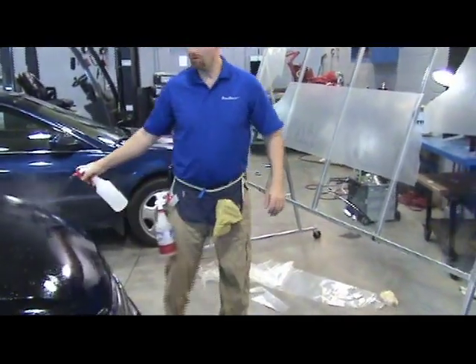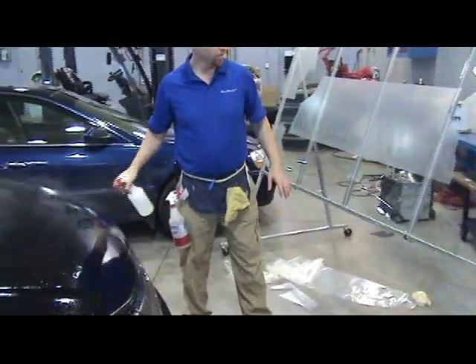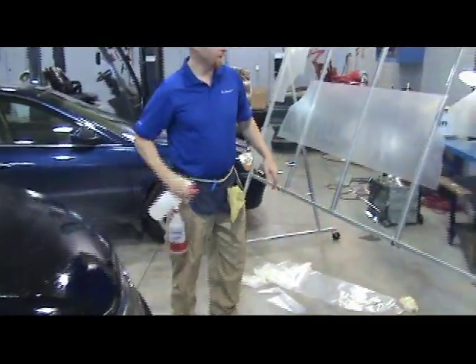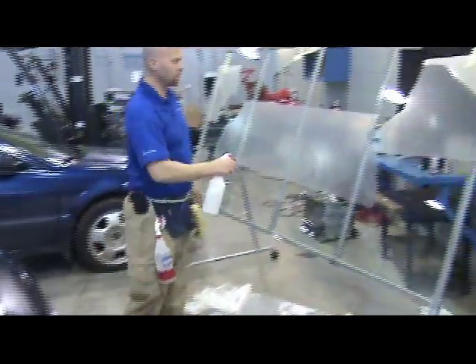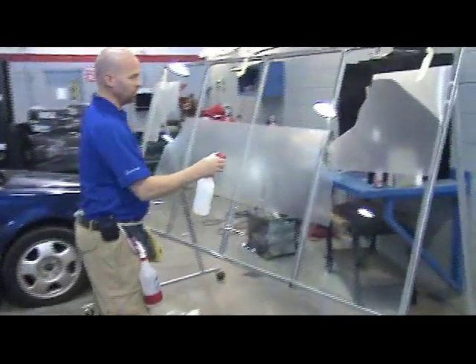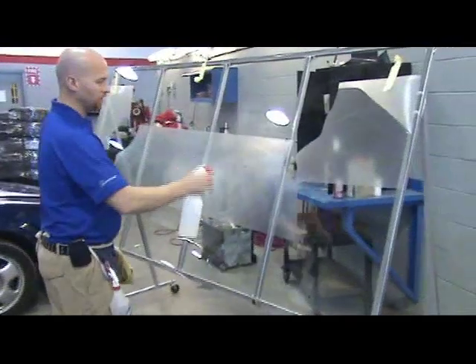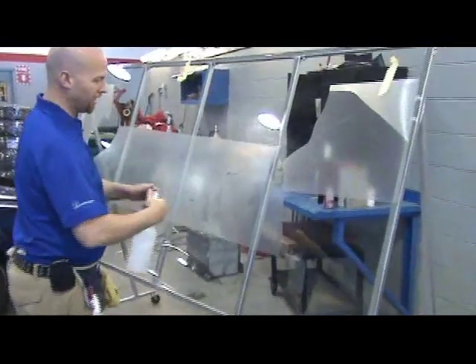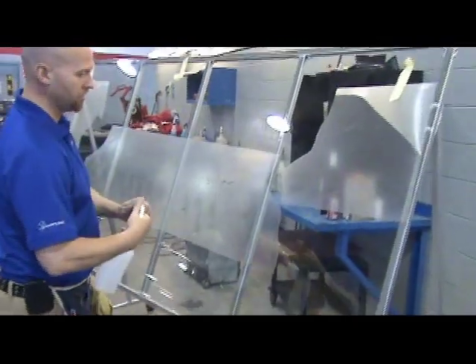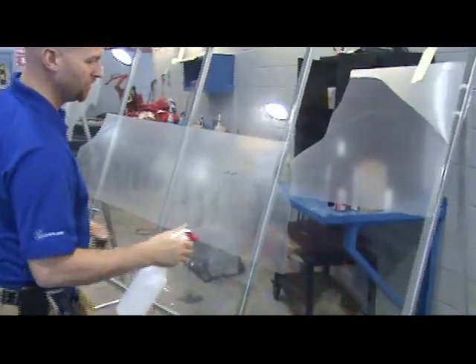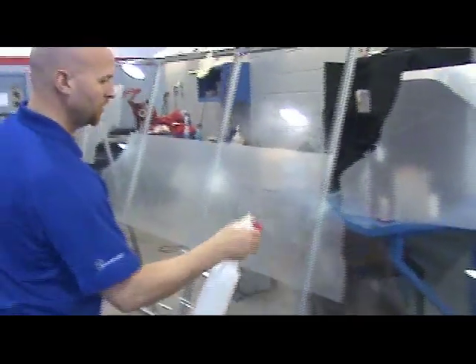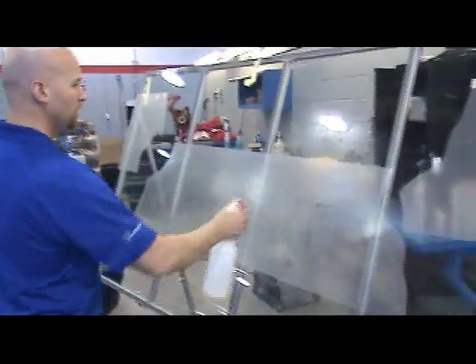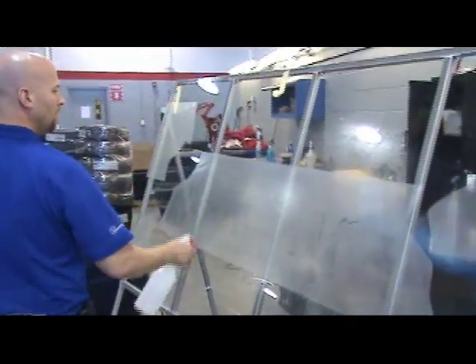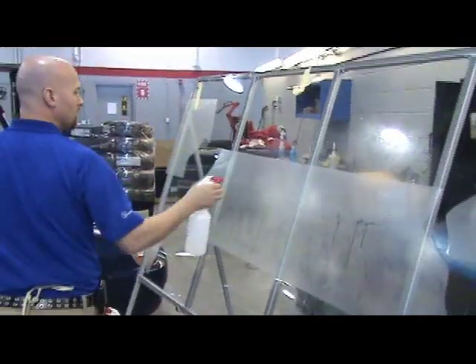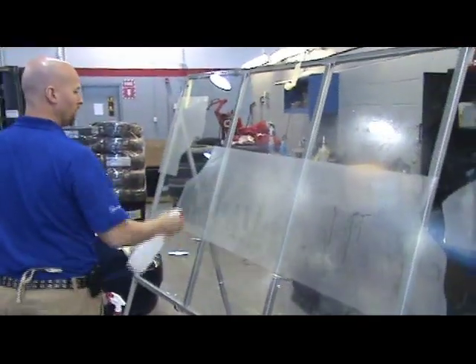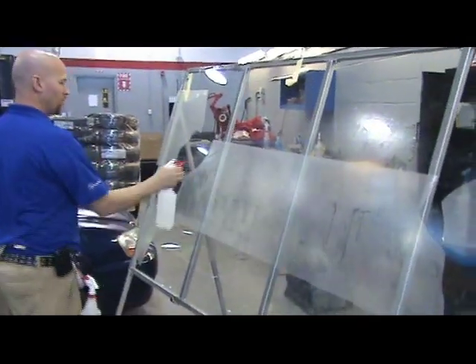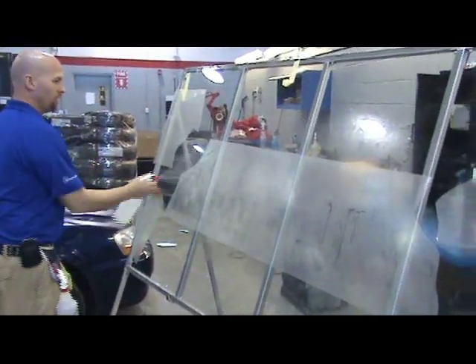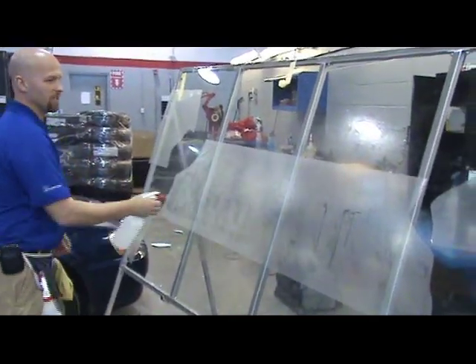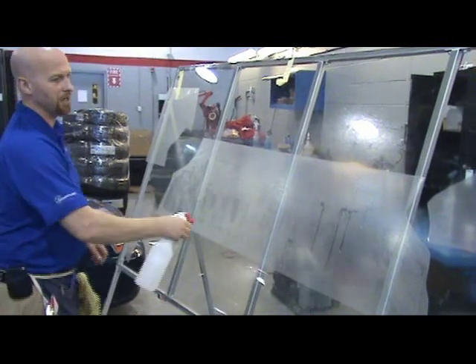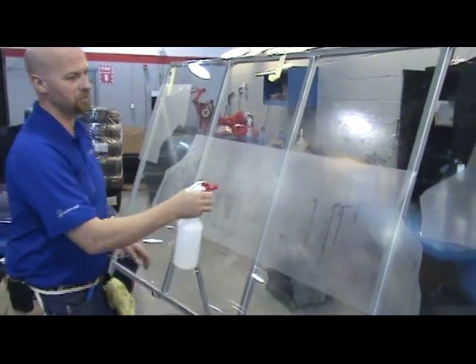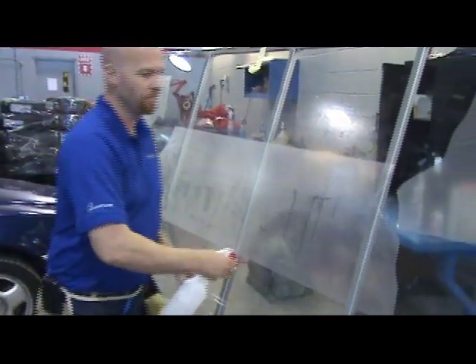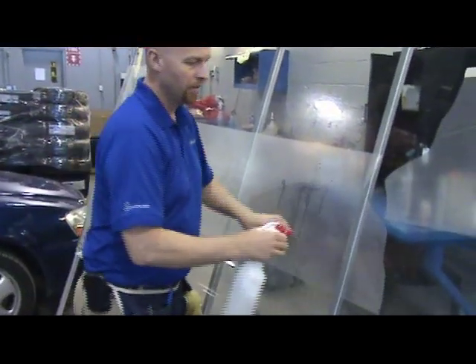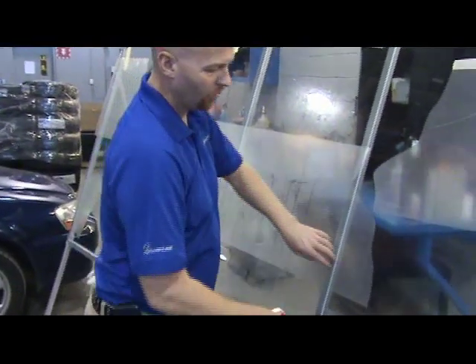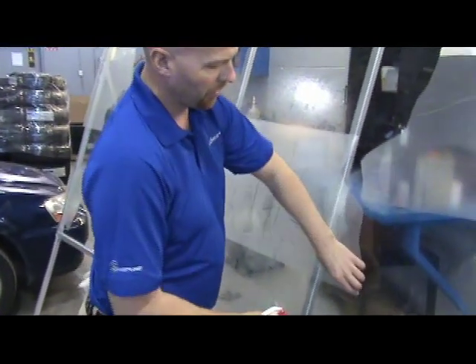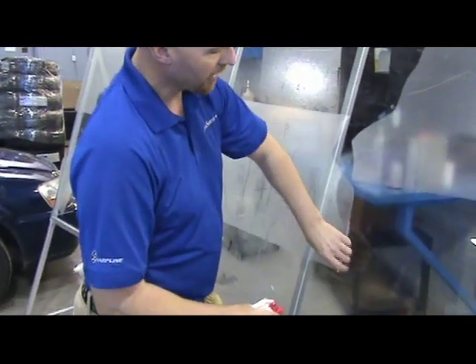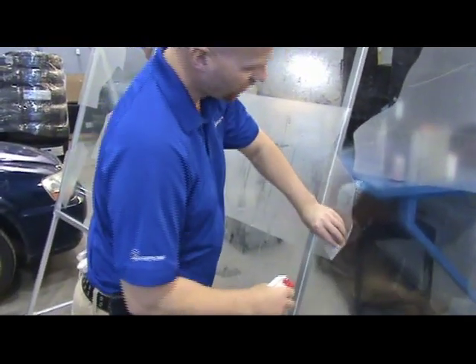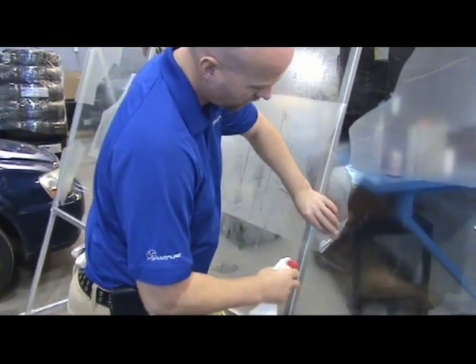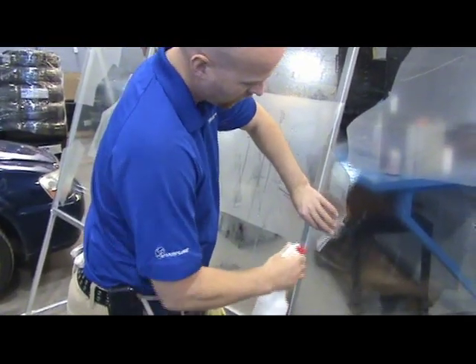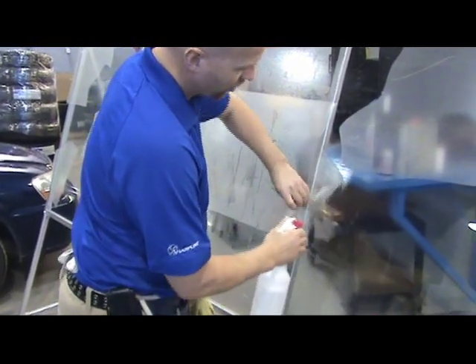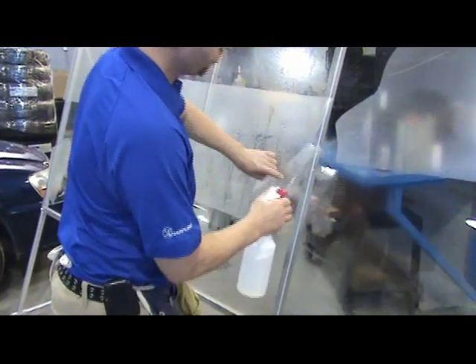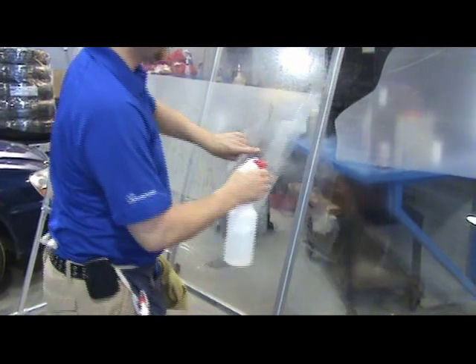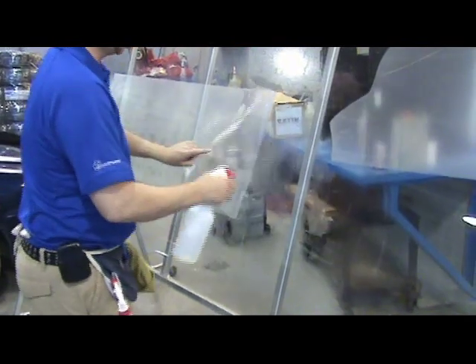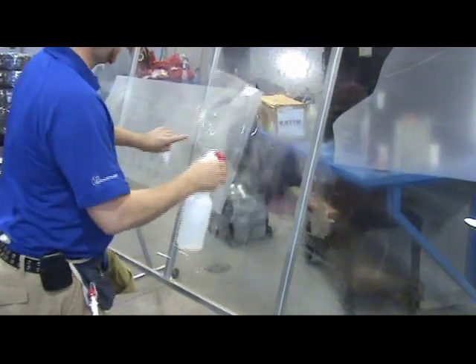Over here on the glass, the first thing we want to do is kill the static electricity. Because like with most films, there's lots of static electricity, and when we peel the backing off, we don't want to draw dust into our working area.